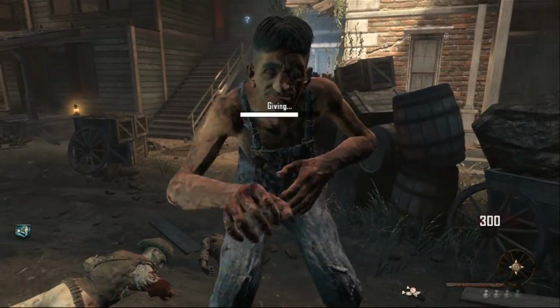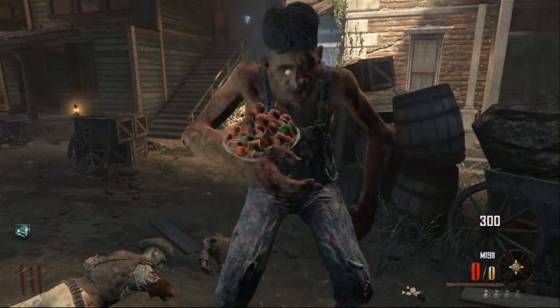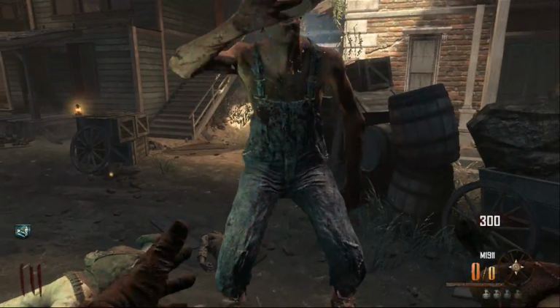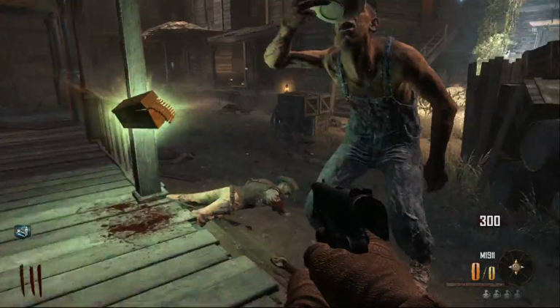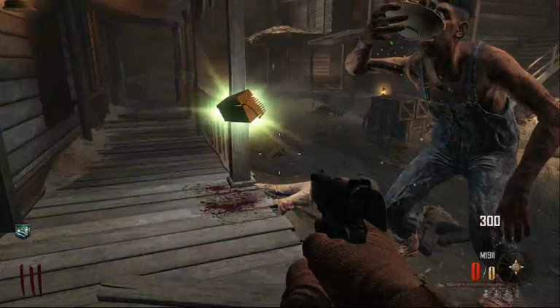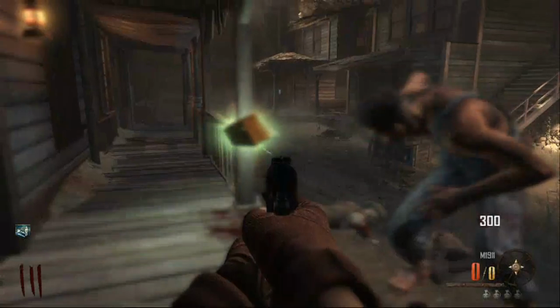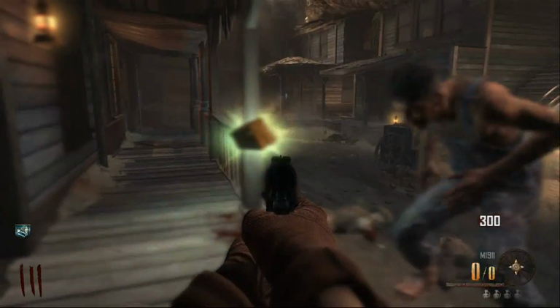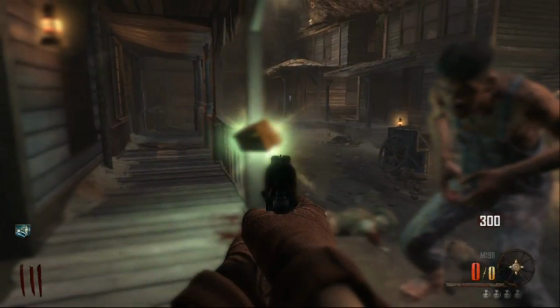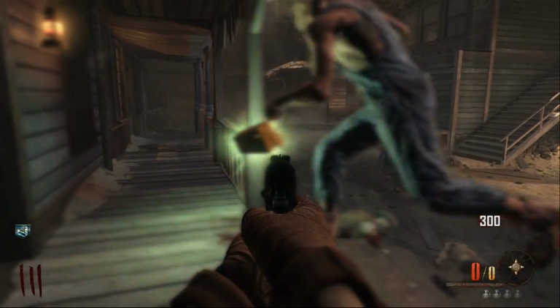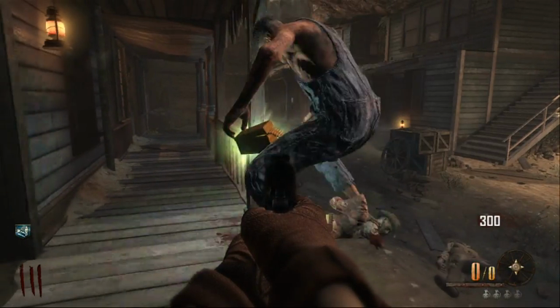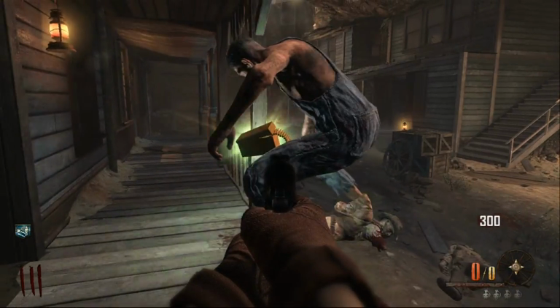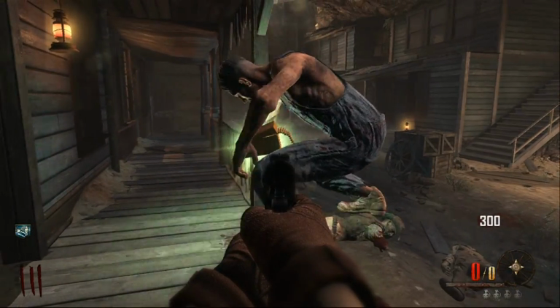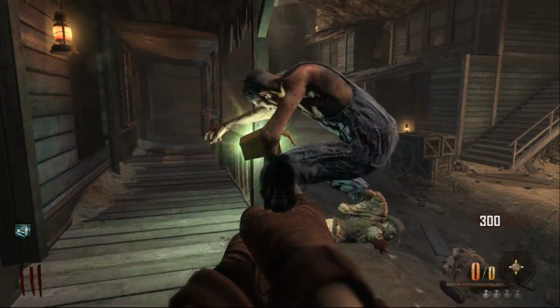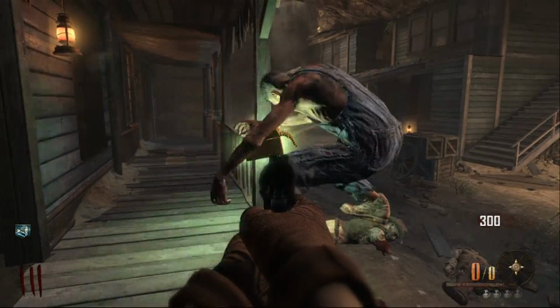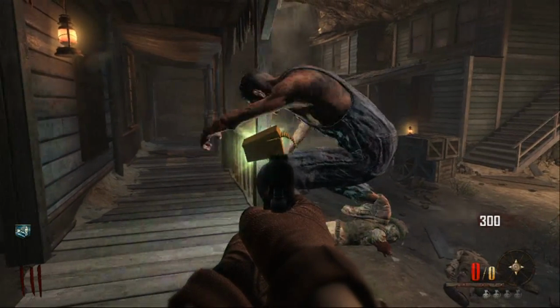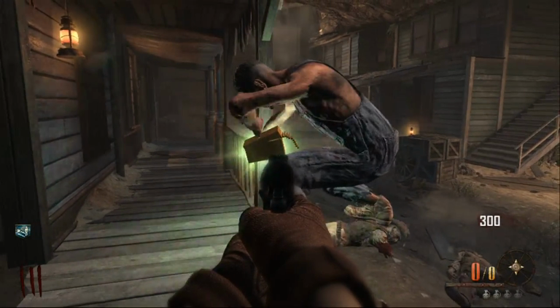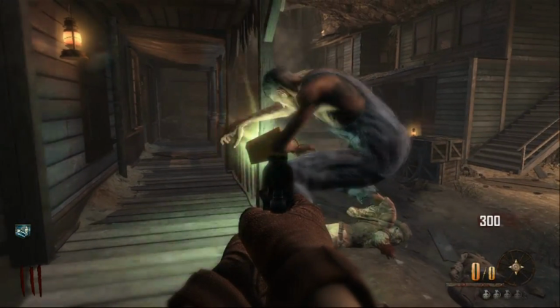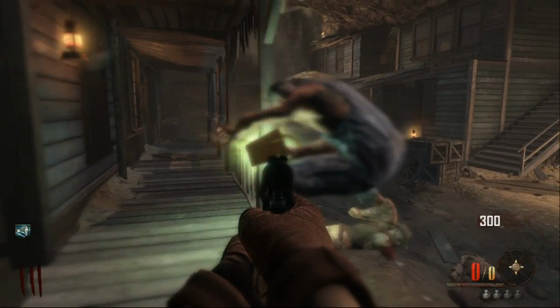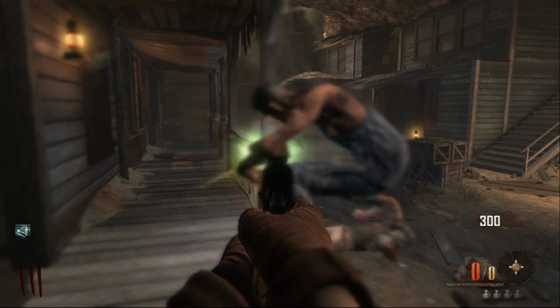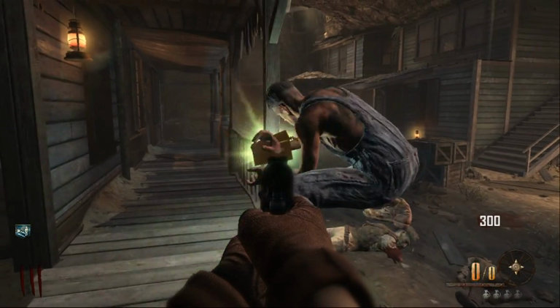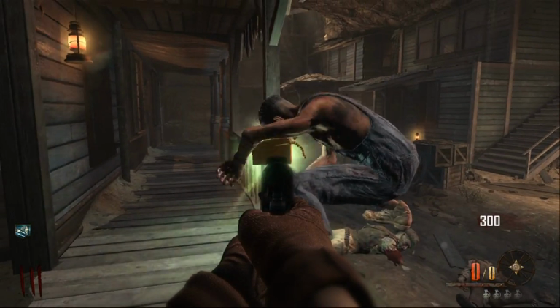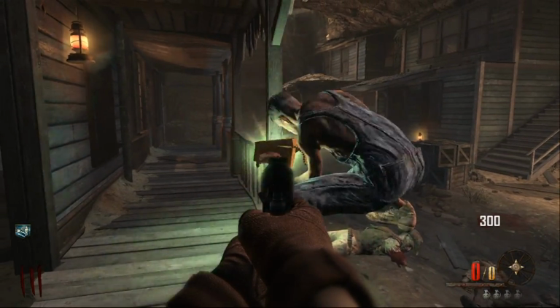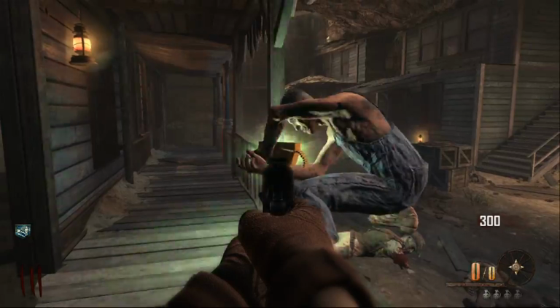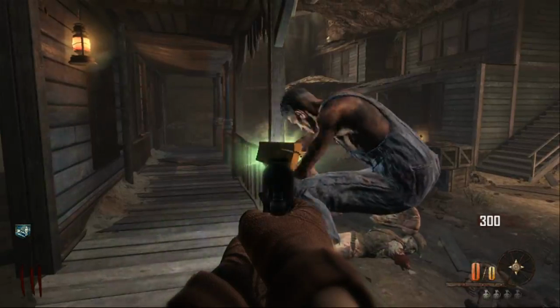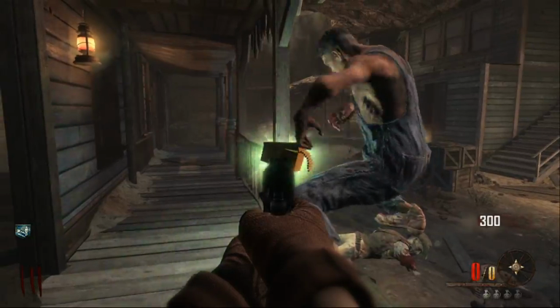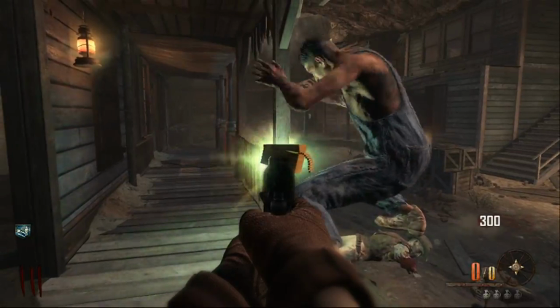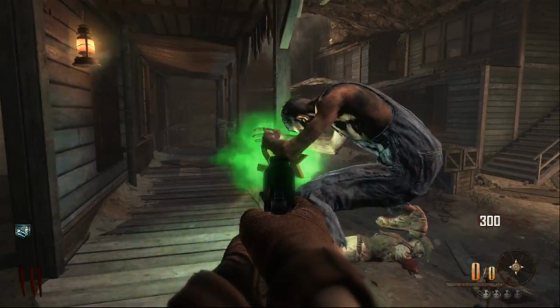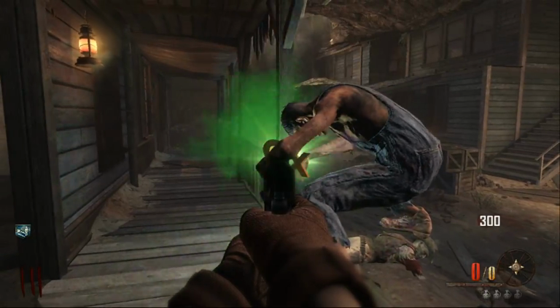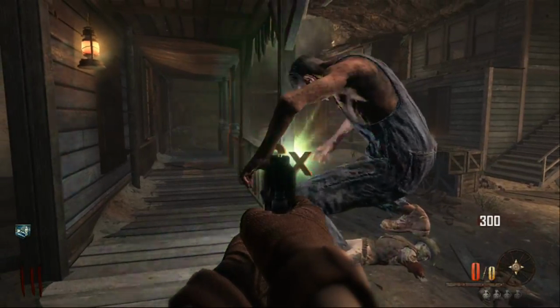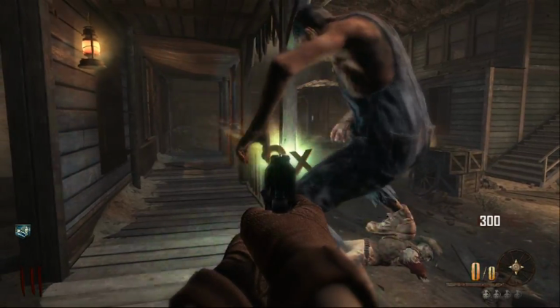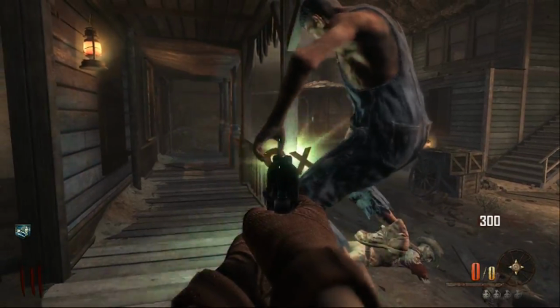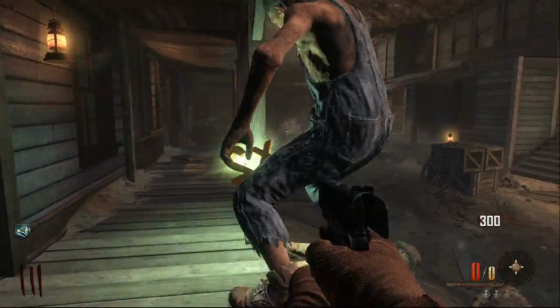You need to feed him some candy. So I'm giving him the candy now. Once you give him the candy, he's going to go and do his thing next to the max ammo — and there we go, he's changed it into an x2.